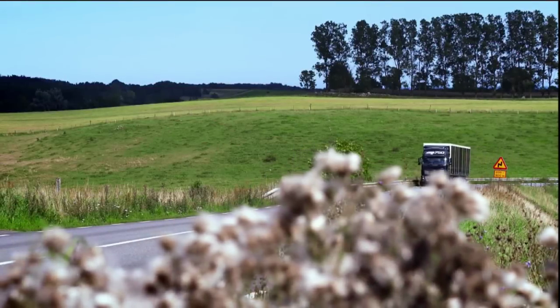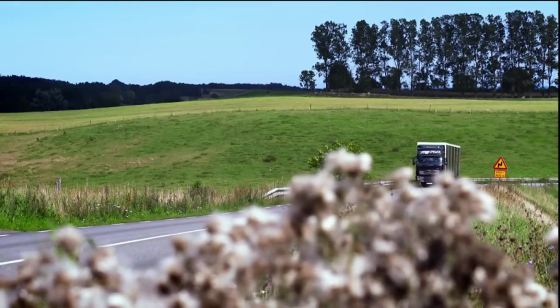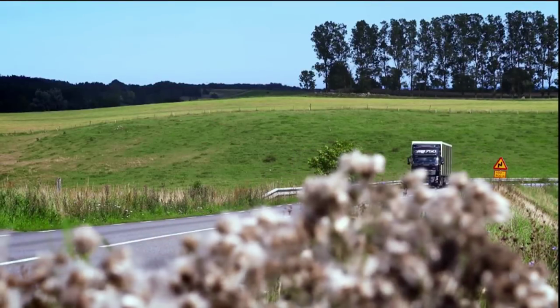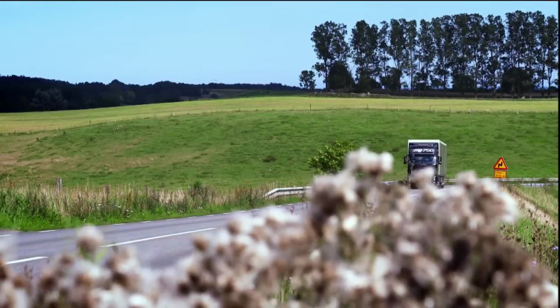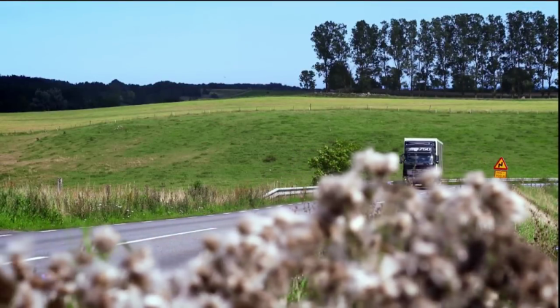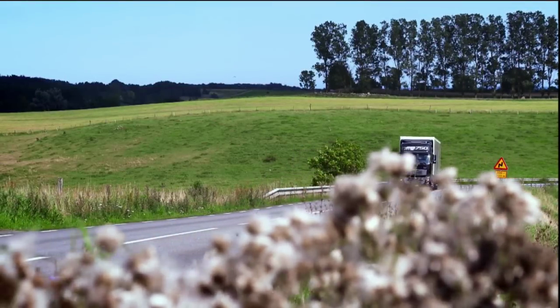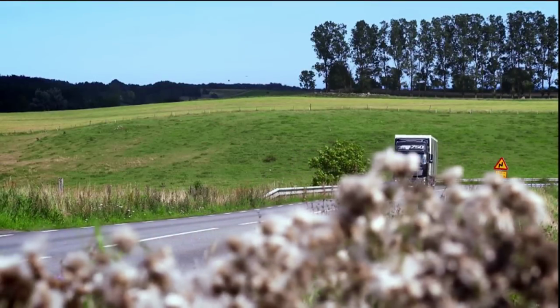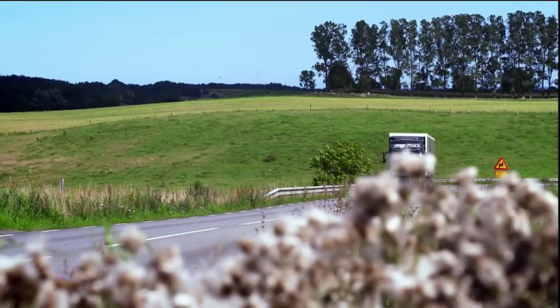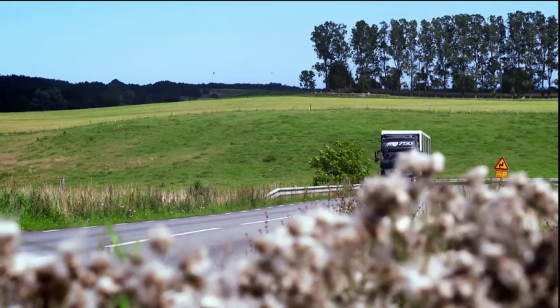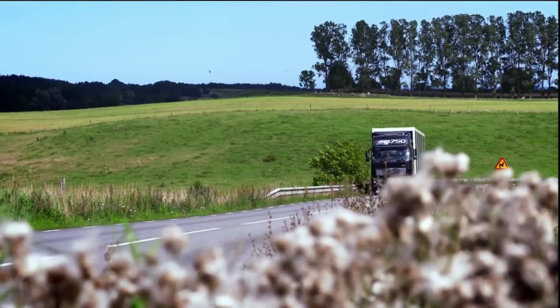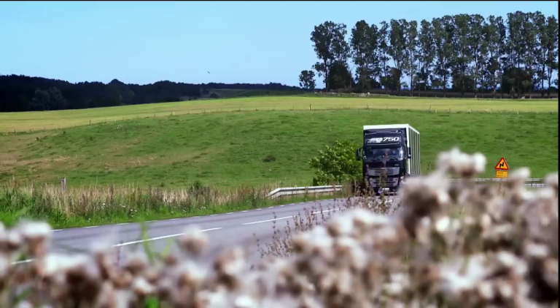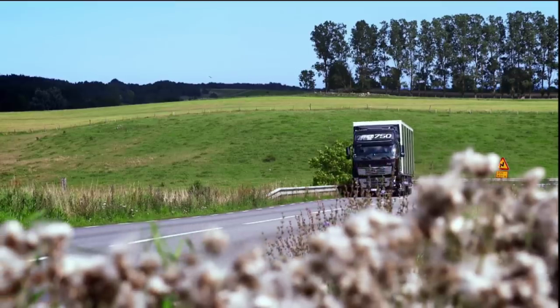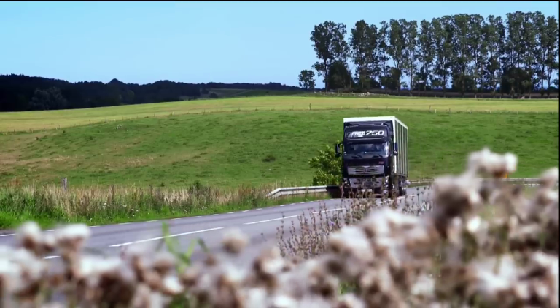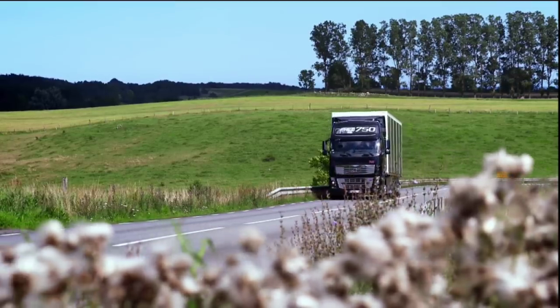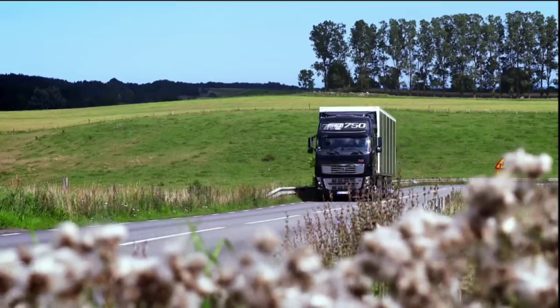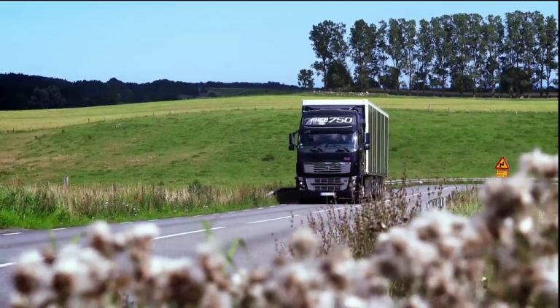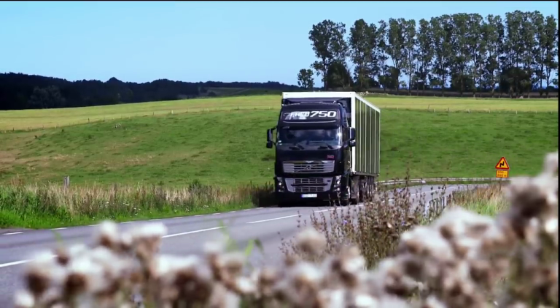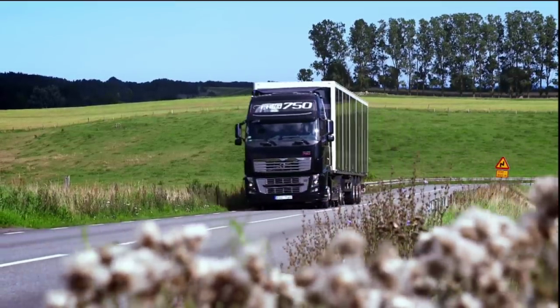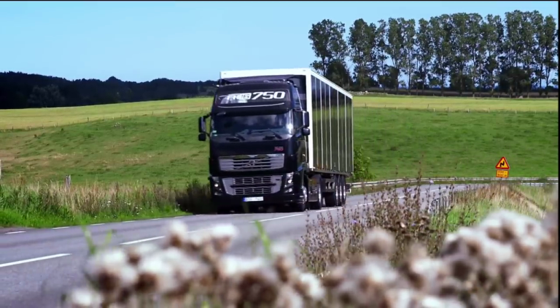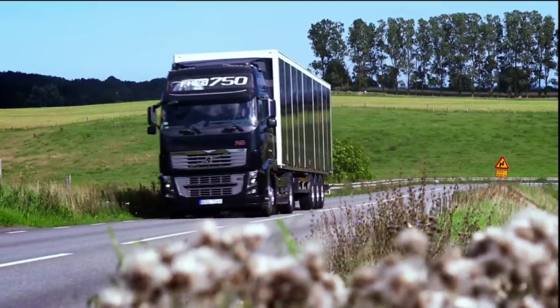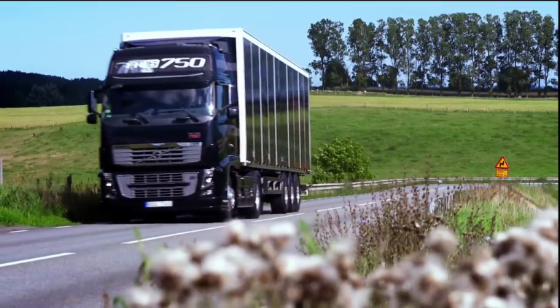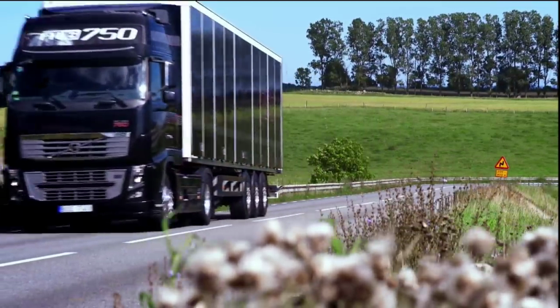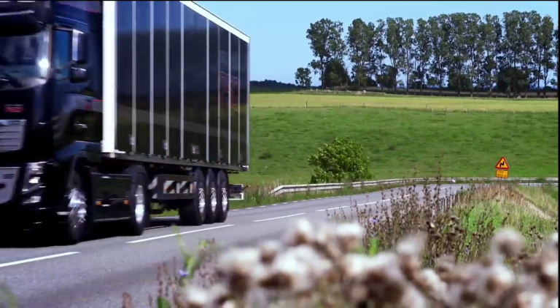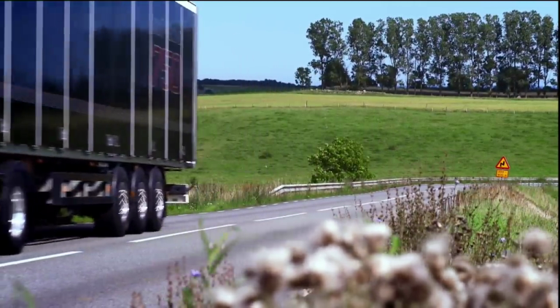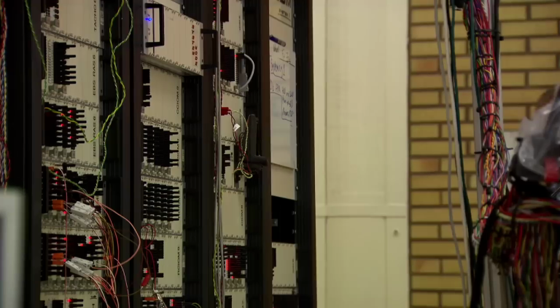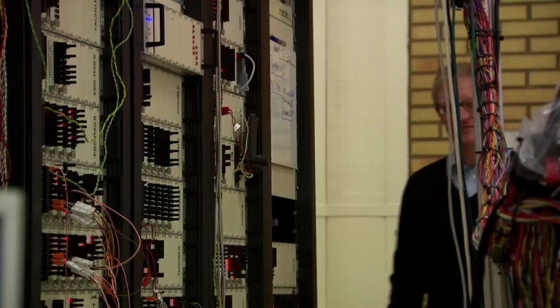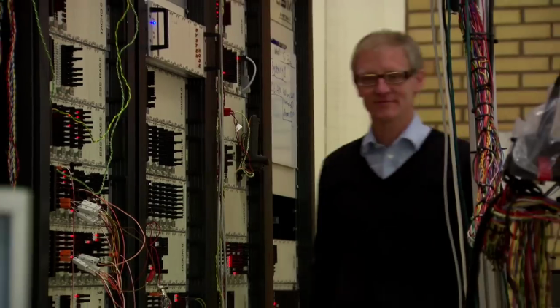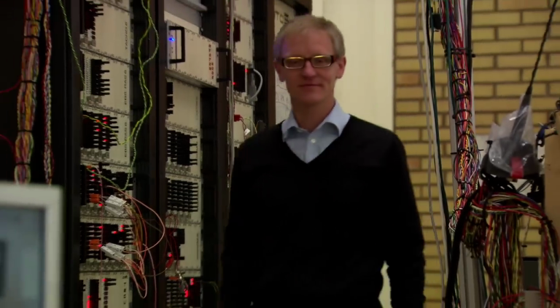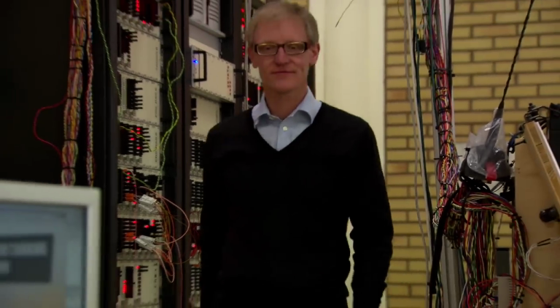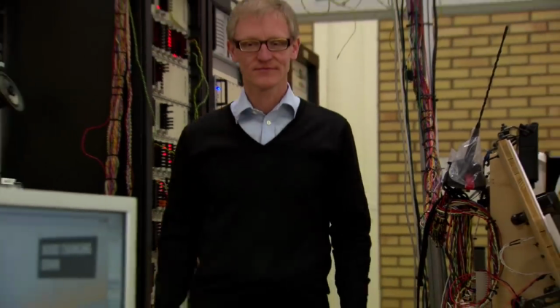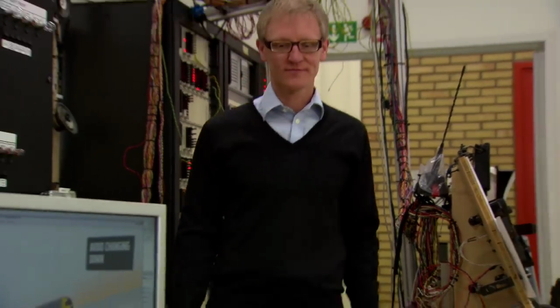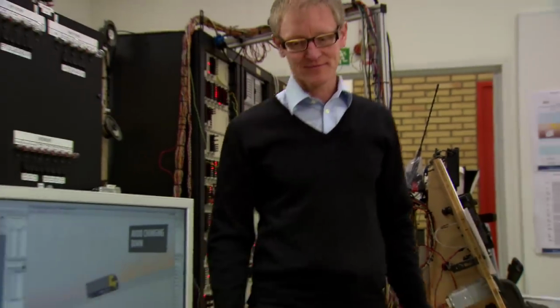Volvo Trucks' latest contribution in the pursuit of more fuel-efficient transport is the self-learning driving system IC, which can cut fuel consumption by up to 5%. It will hit the market during 2013.